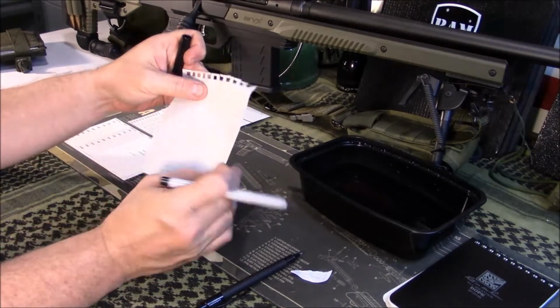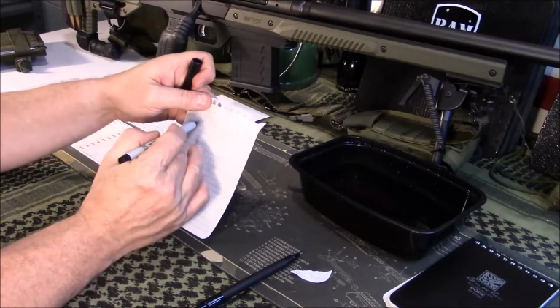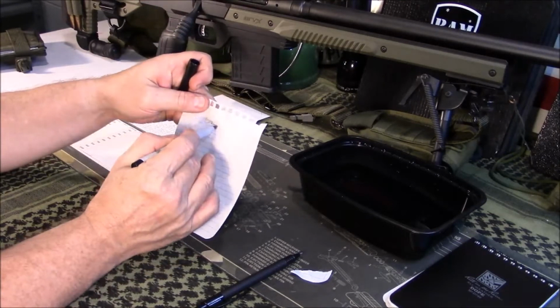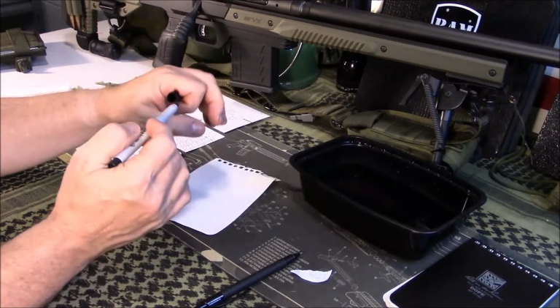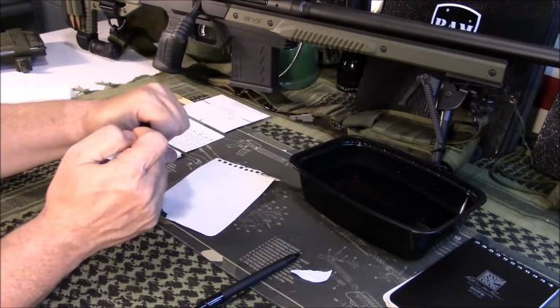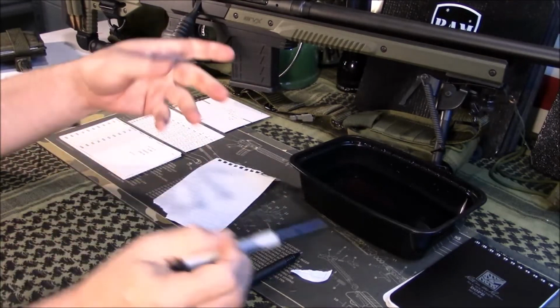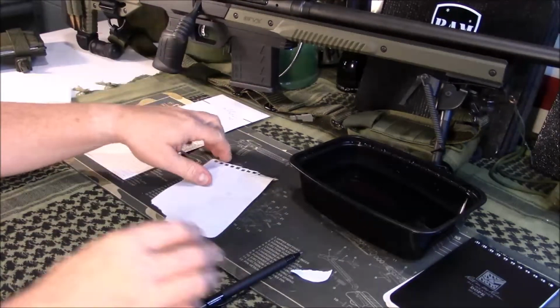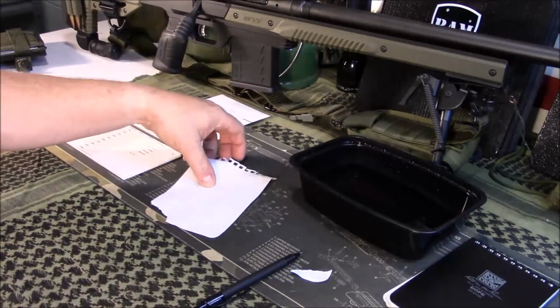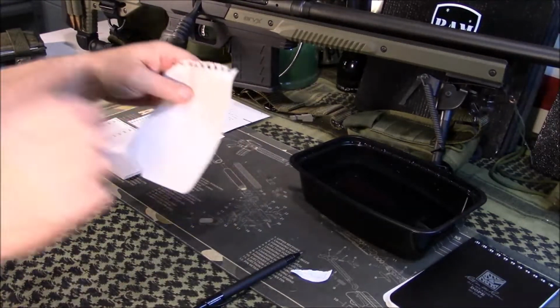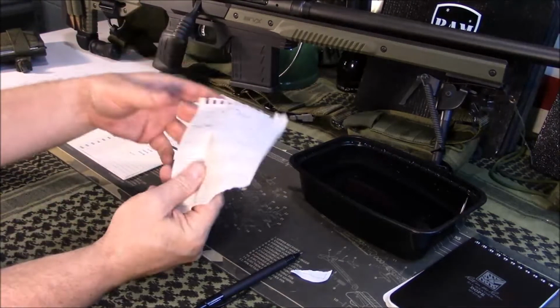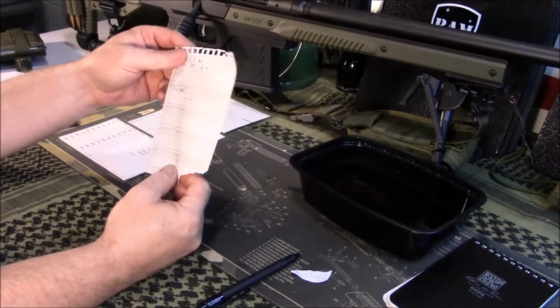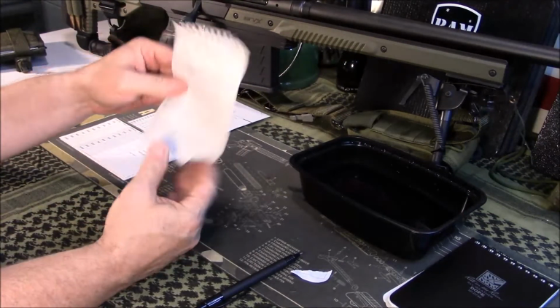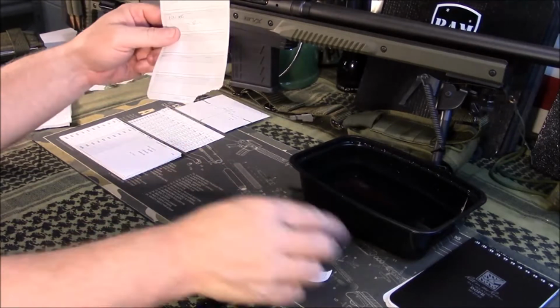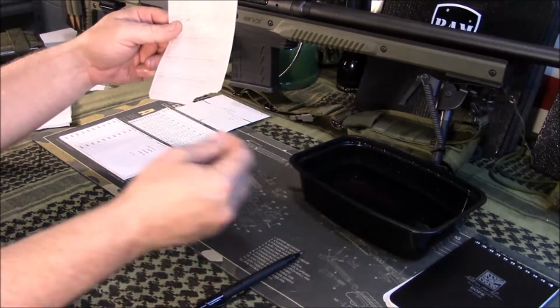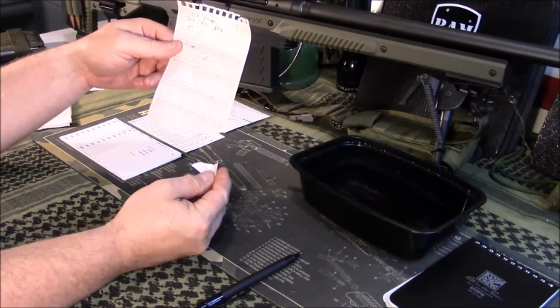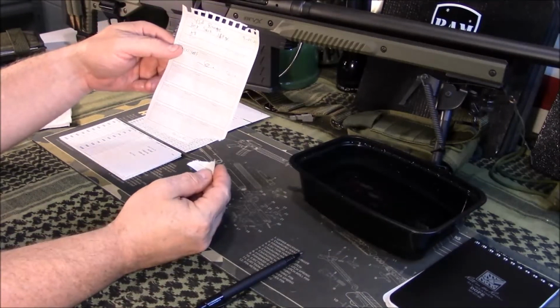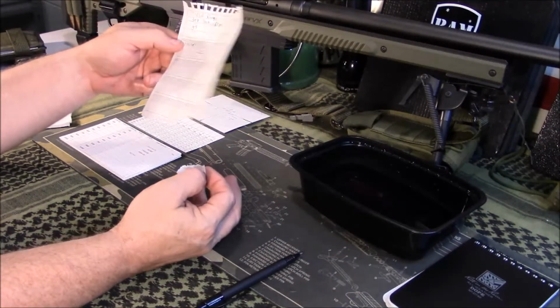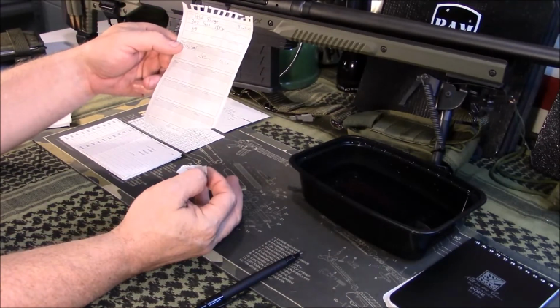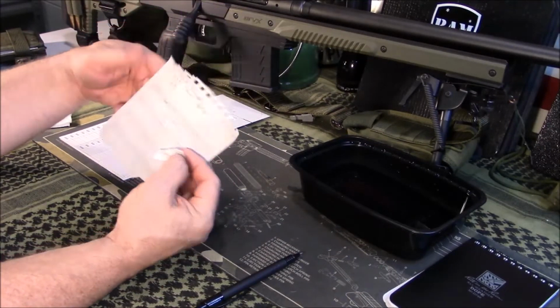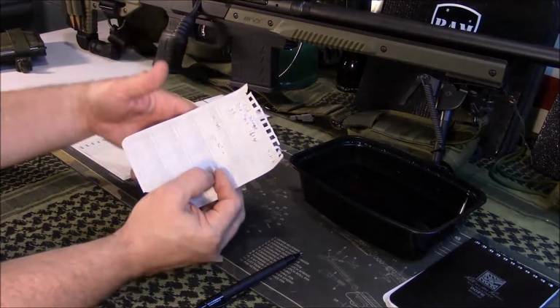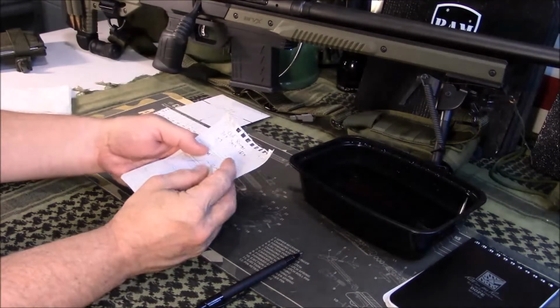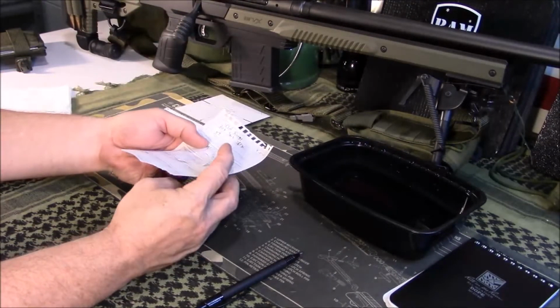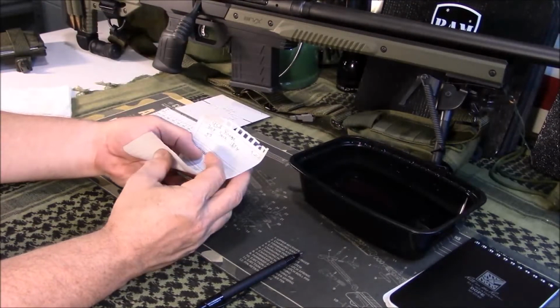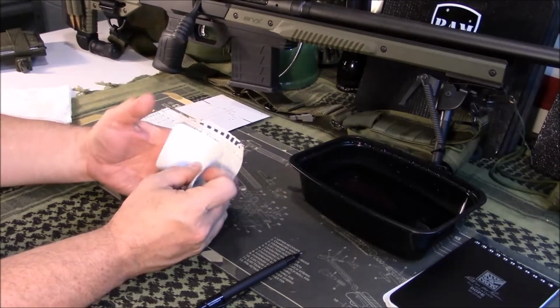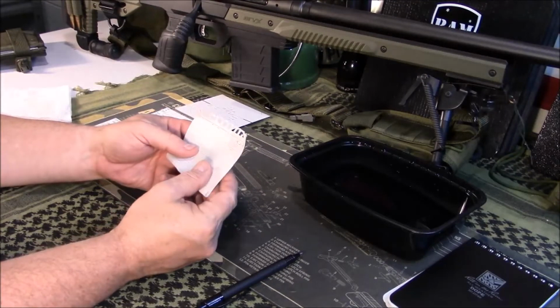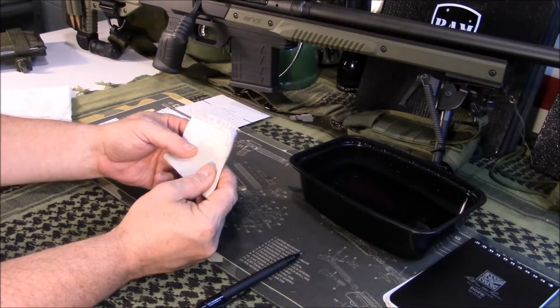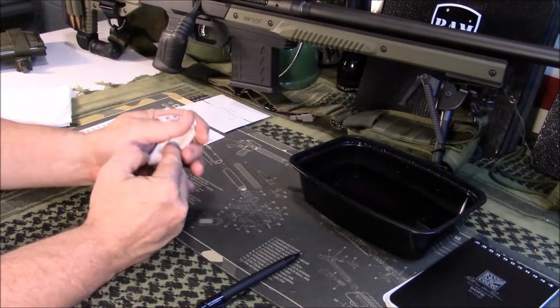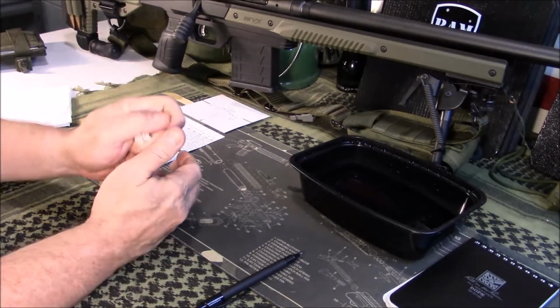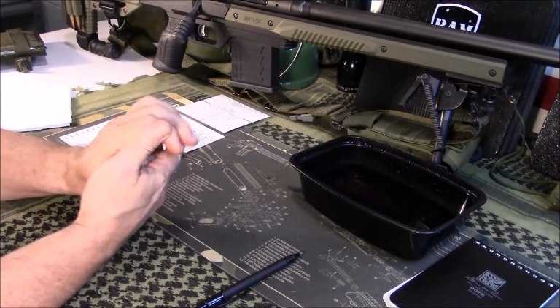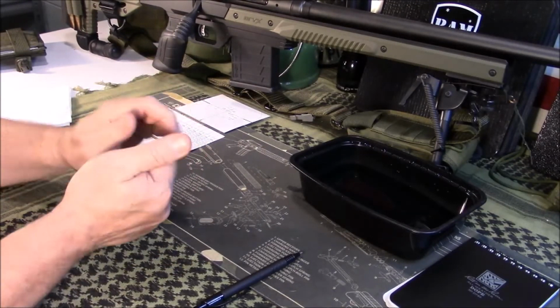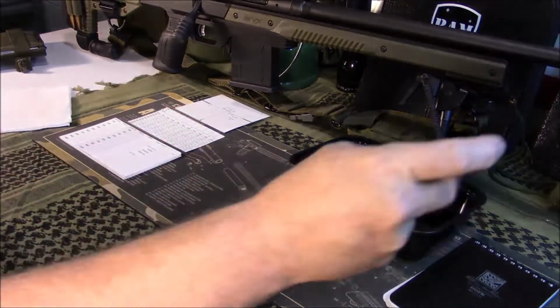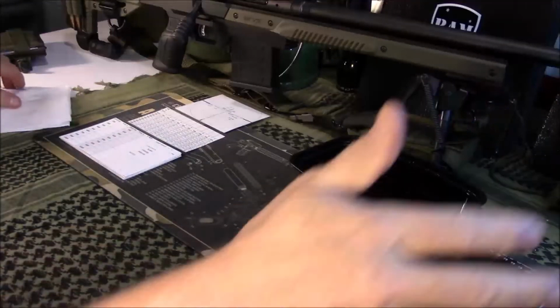Like I said, that paper has been soaking for several minutes, so this is a really good product for durability. Once you fill in your DOPE books, you can keep them and they will last you forever.